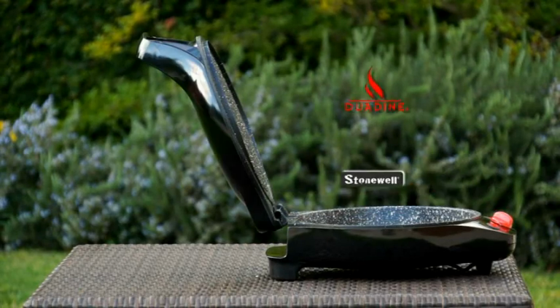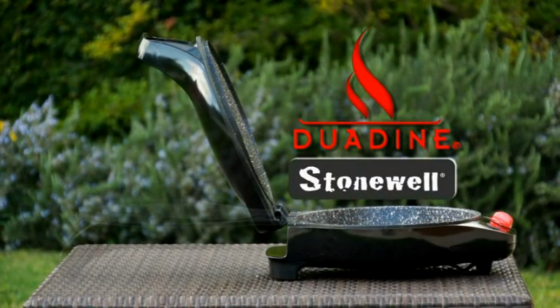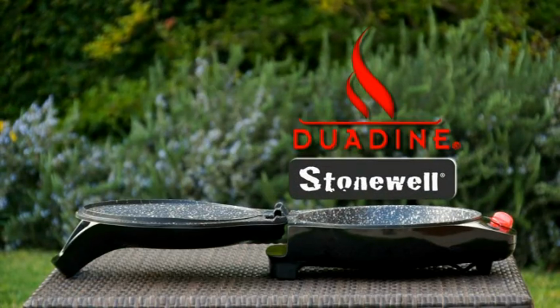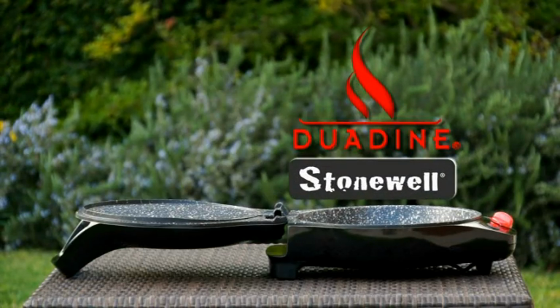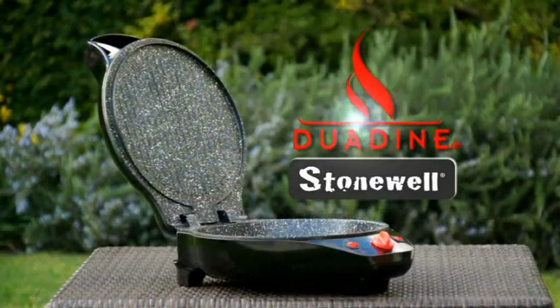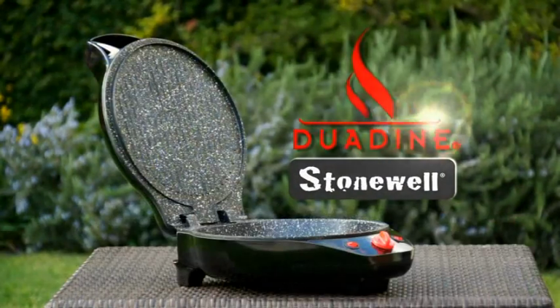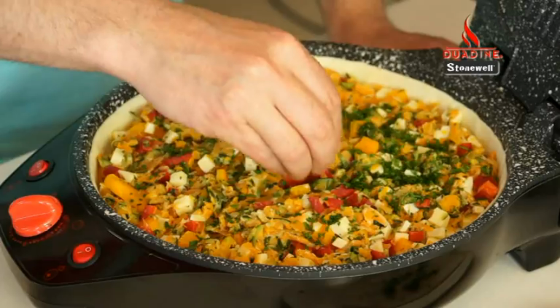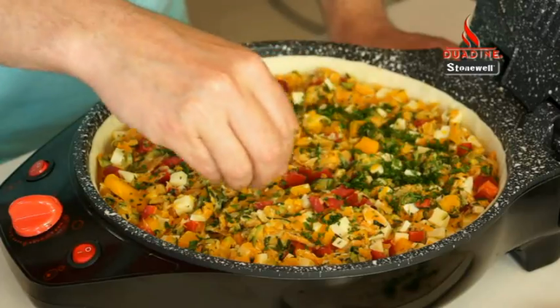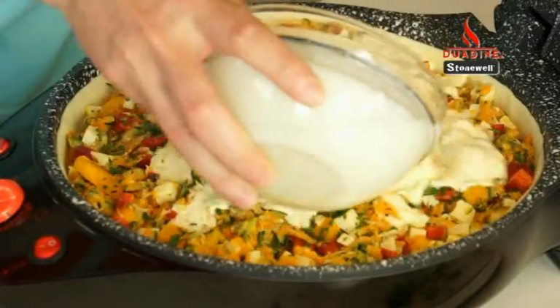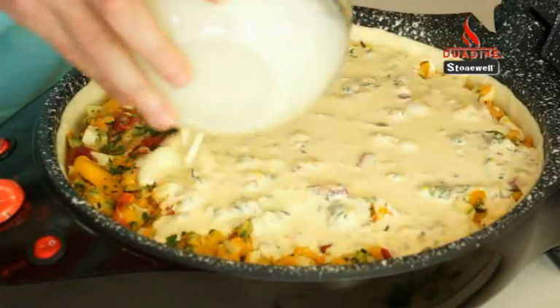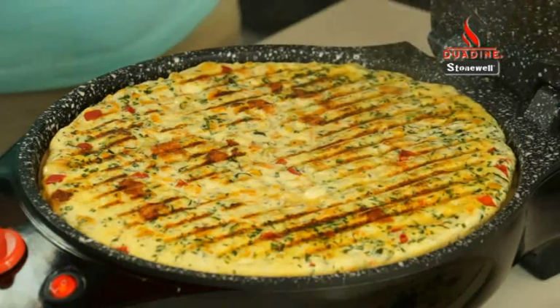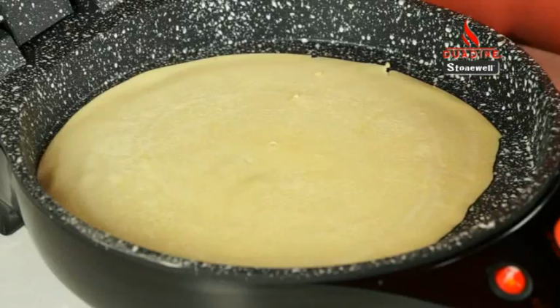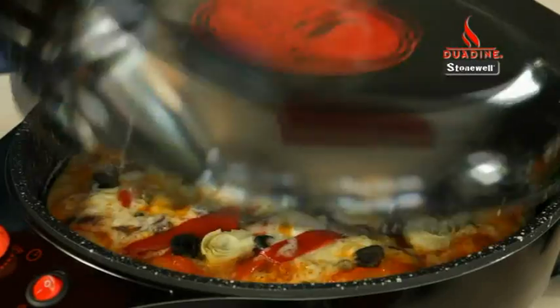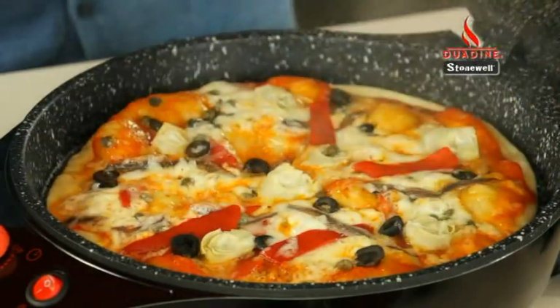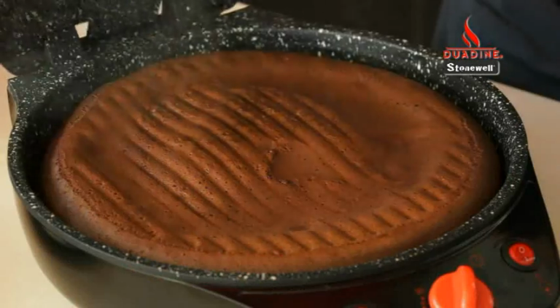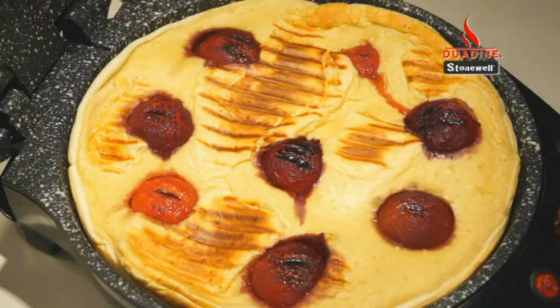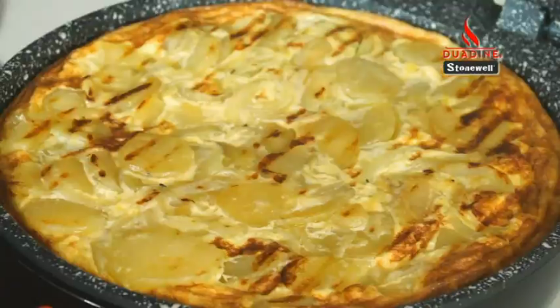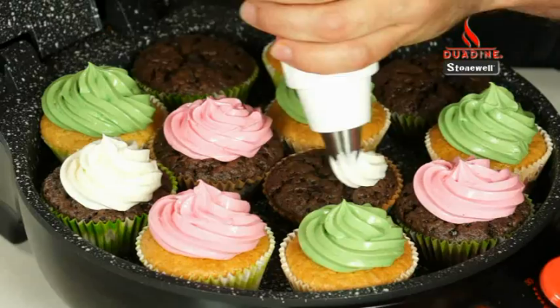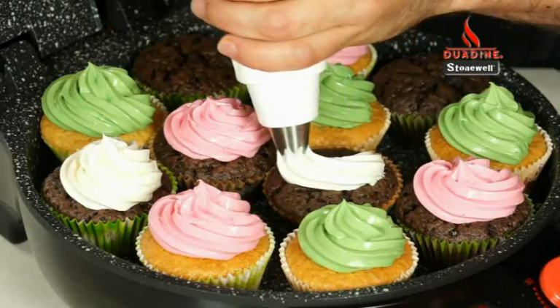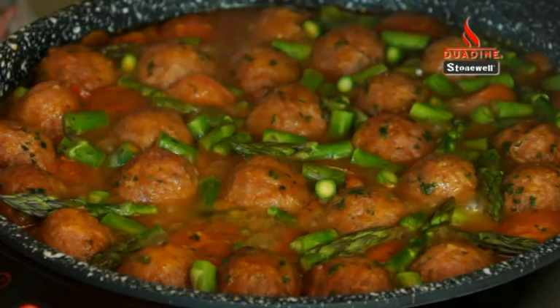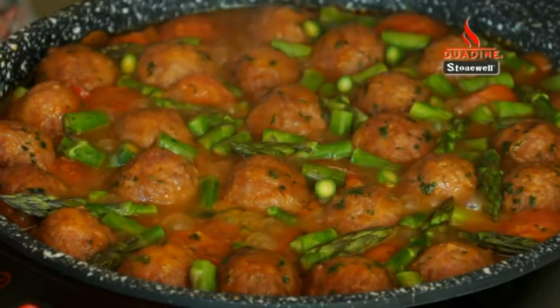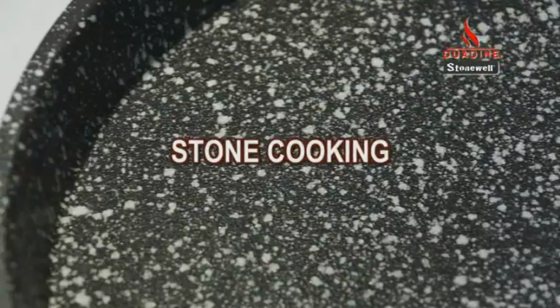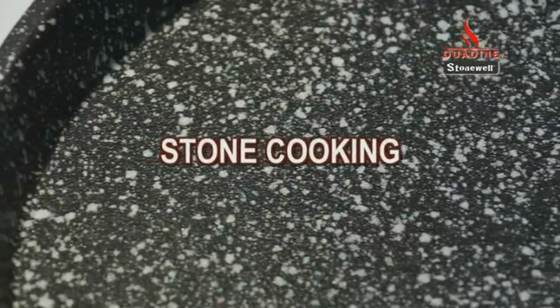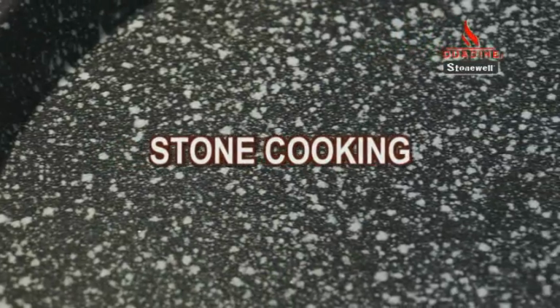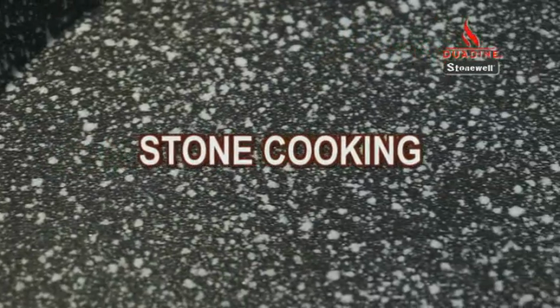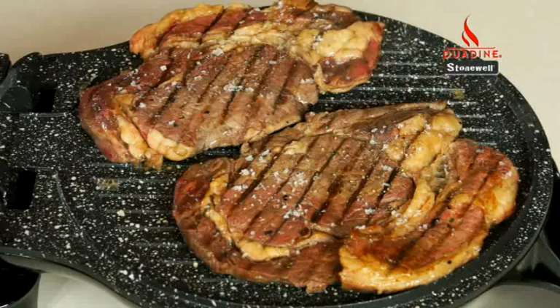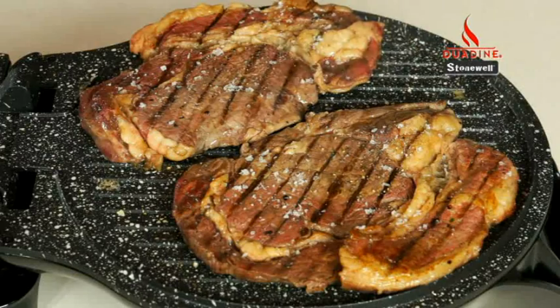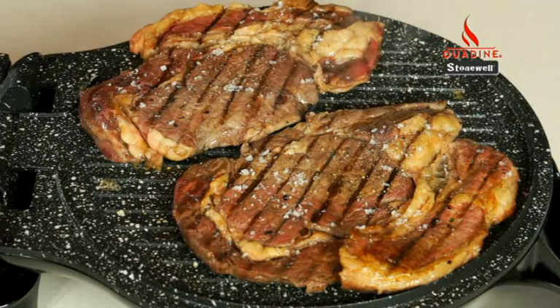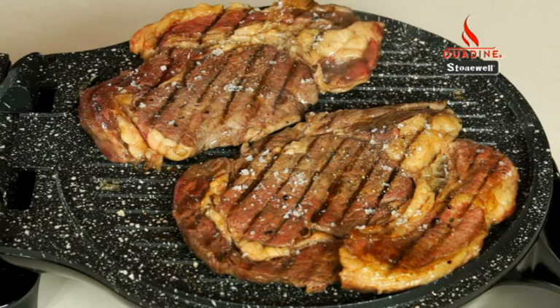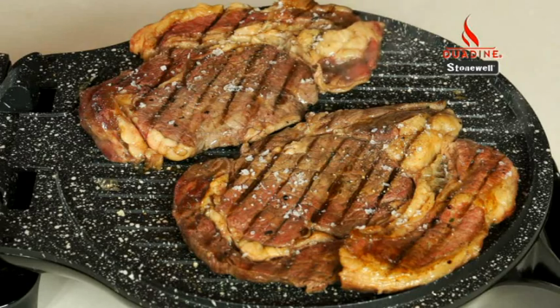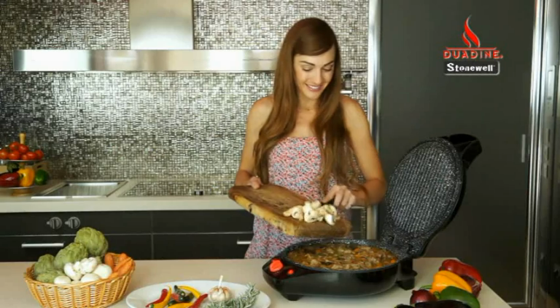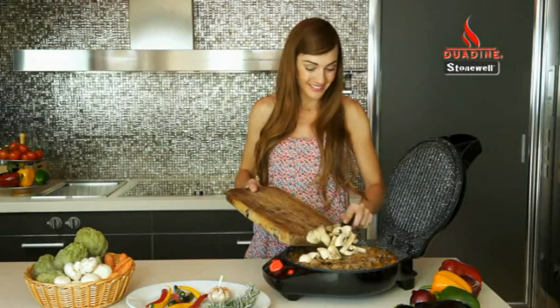Introducing Duodyne by Stonewall — the easiest and quickest way to make delicious quiches, crepes, pizzas, pies, cakes, omelettes, cupcakes and a lot more. Plus, you get all the flavour and benefits of traditional non-stick stone cooking.